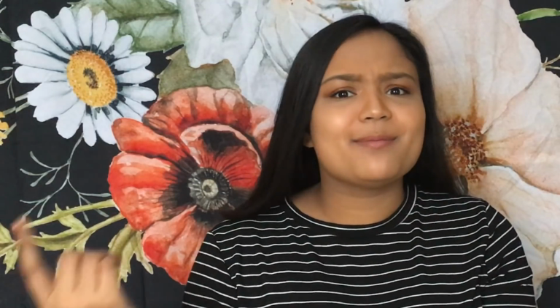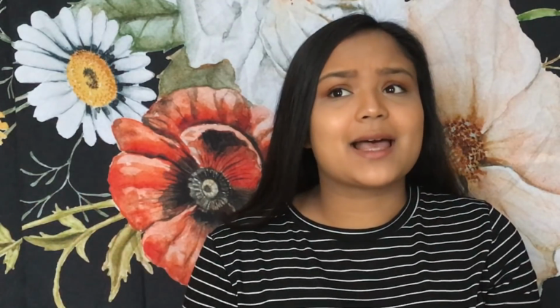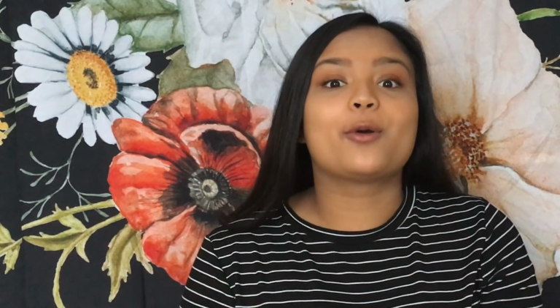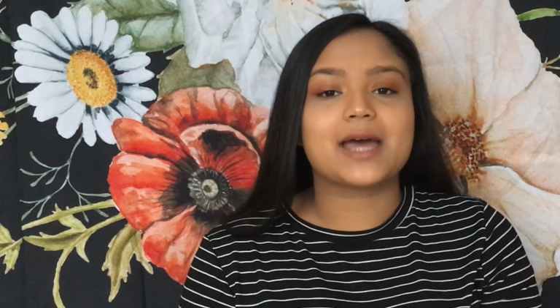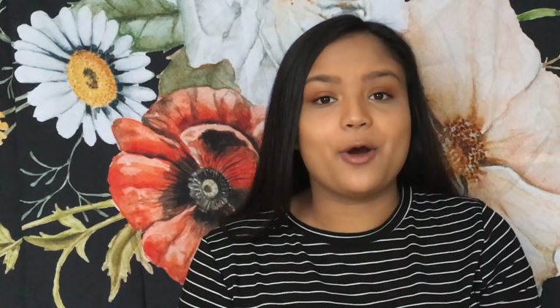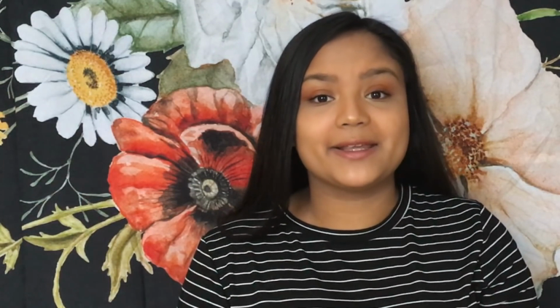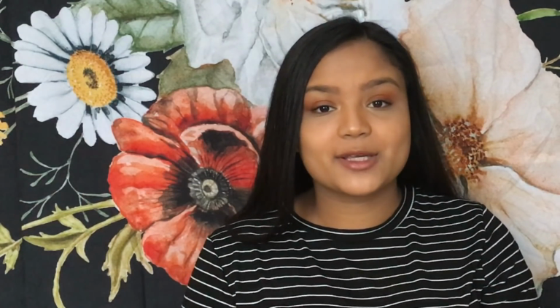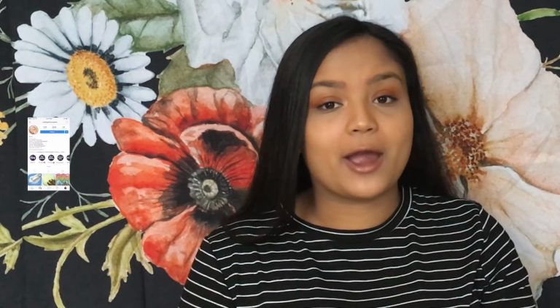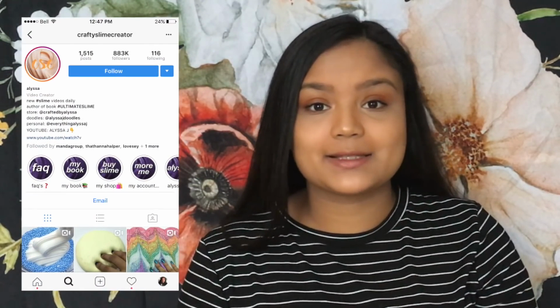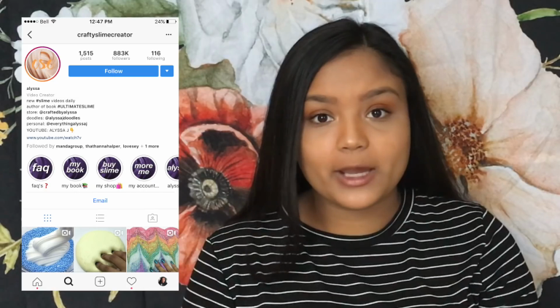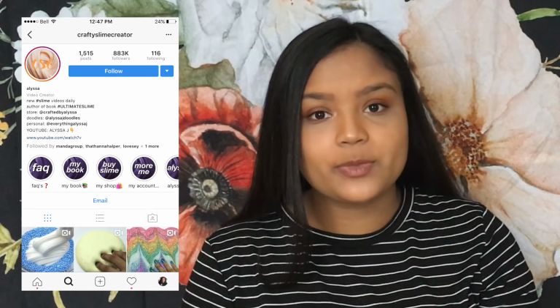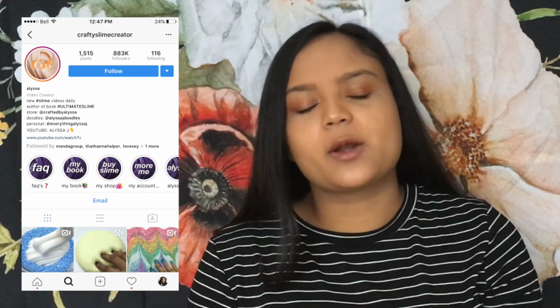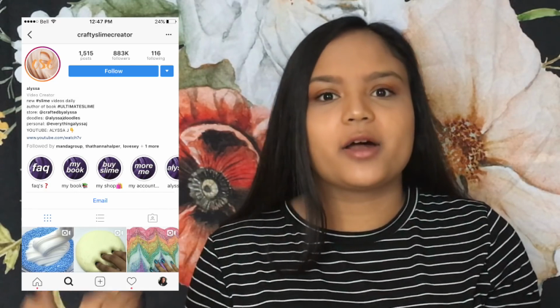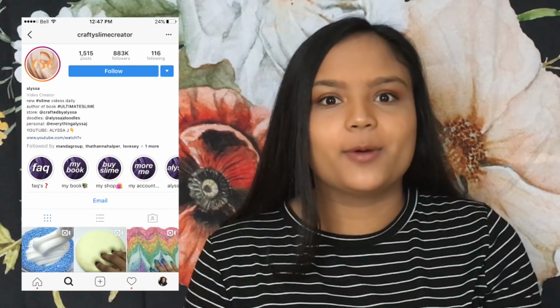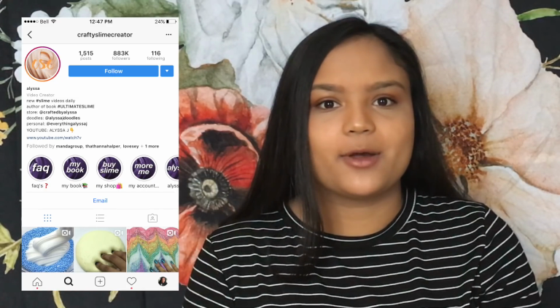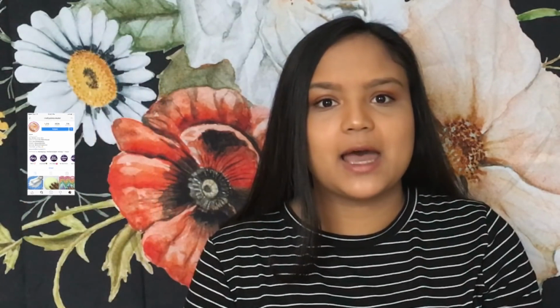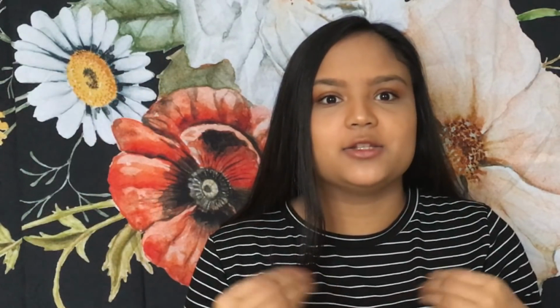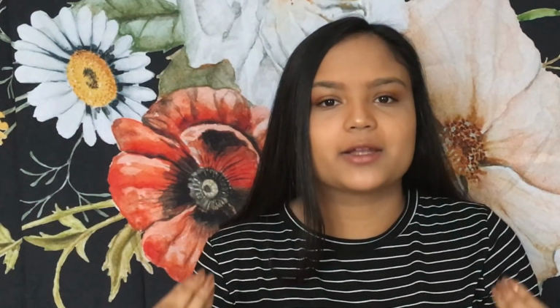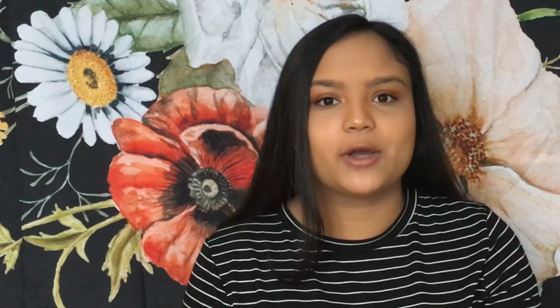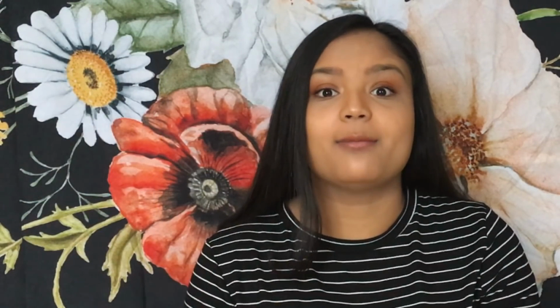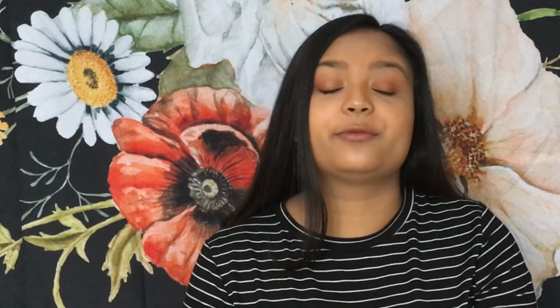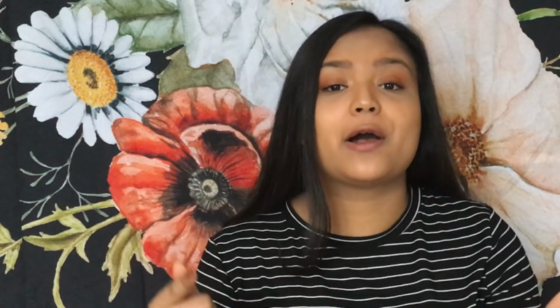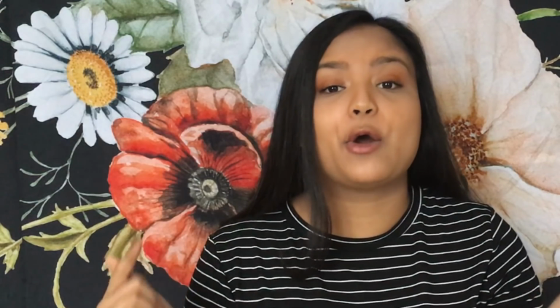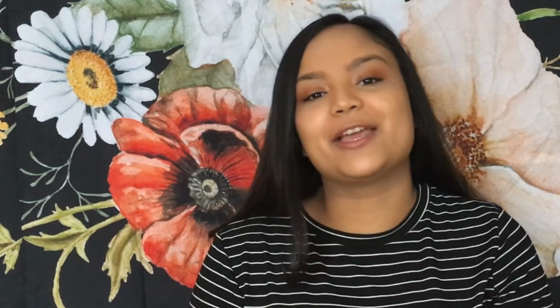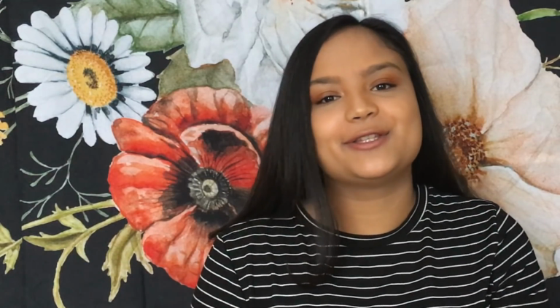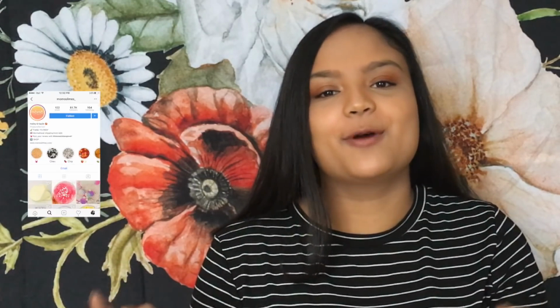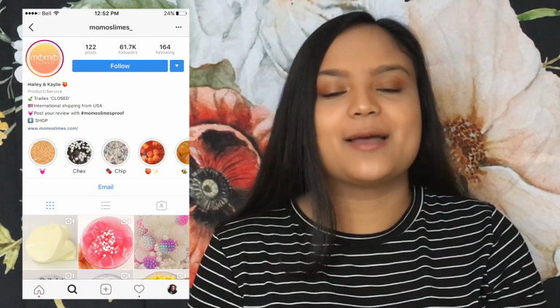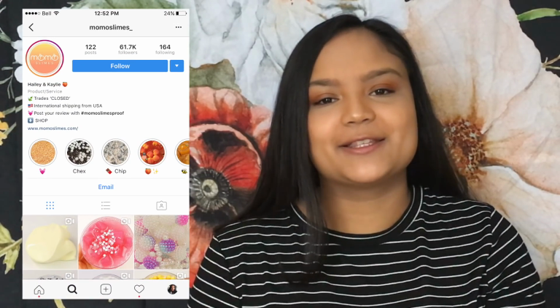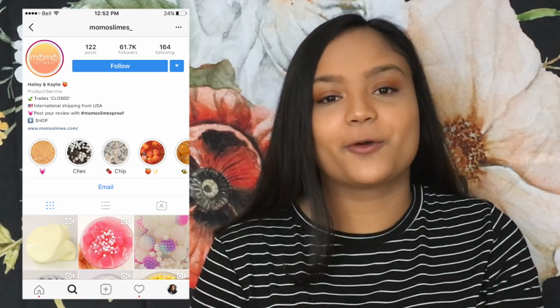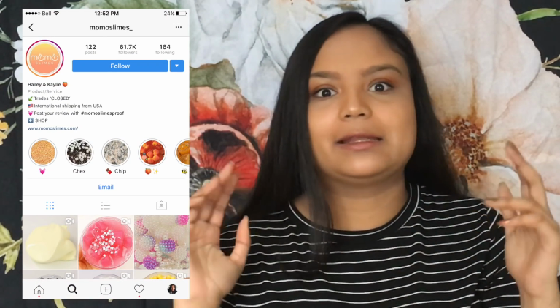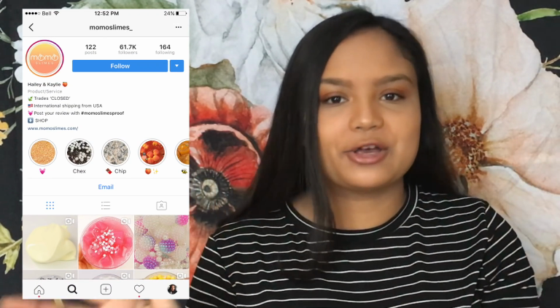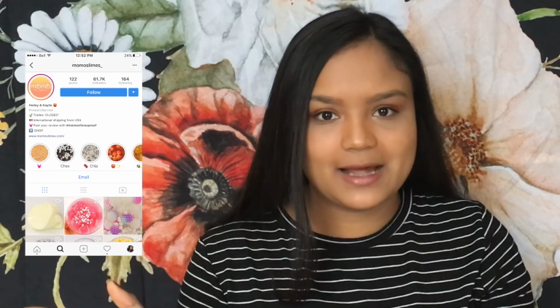I've been making slime for quite some time now on my Instagram account Crafty Slime Creator, and when I saw a lot of people posting about this slime I knew I had to show you guys how to make this for yourself at home. Thank you to momoslimes on Instagram for creating this awesome slime.